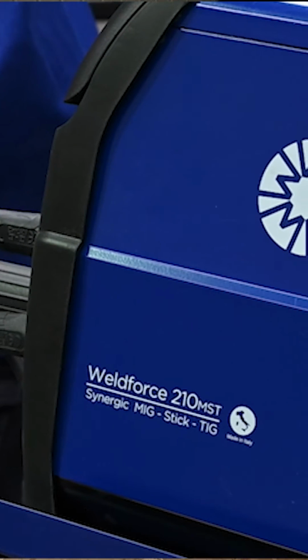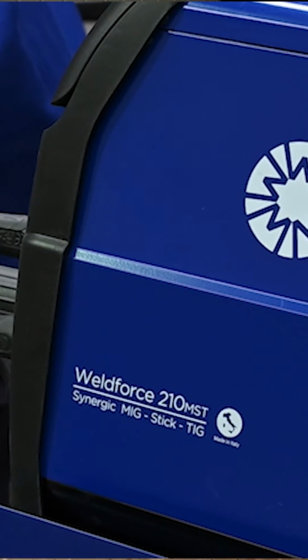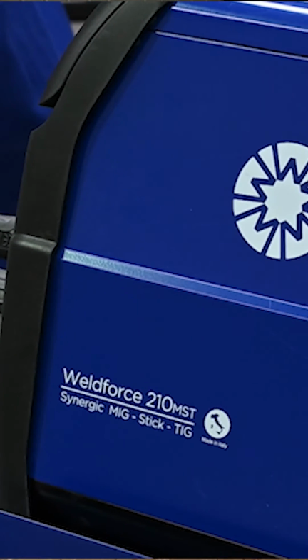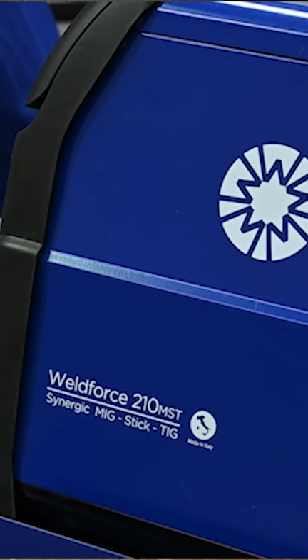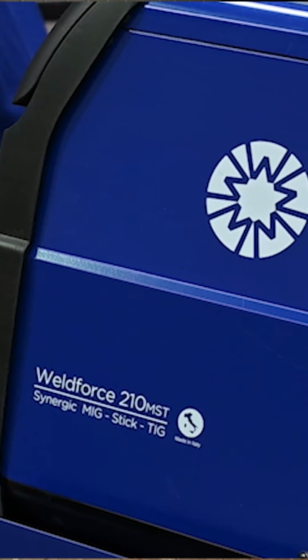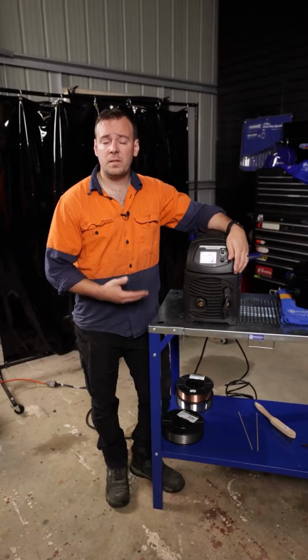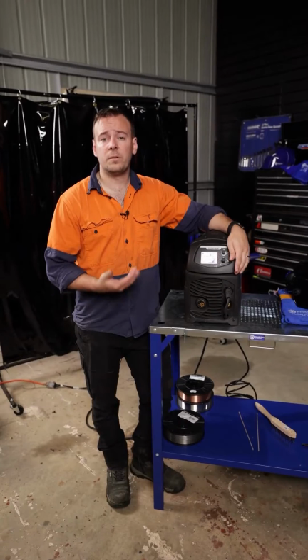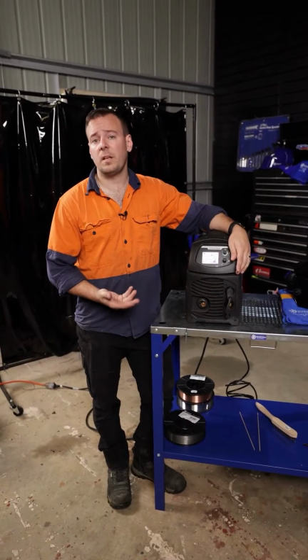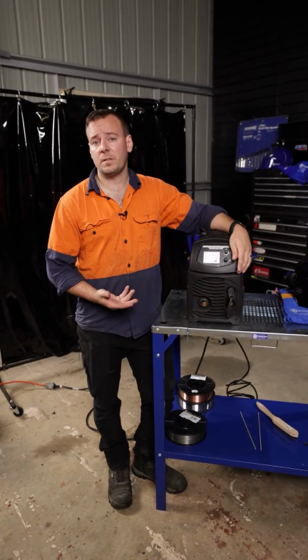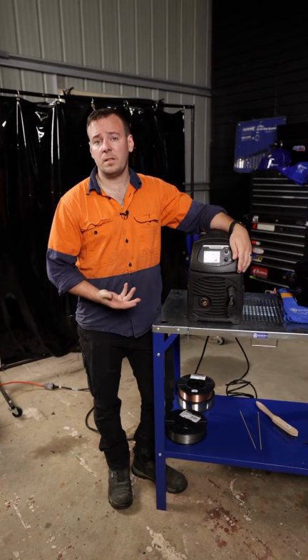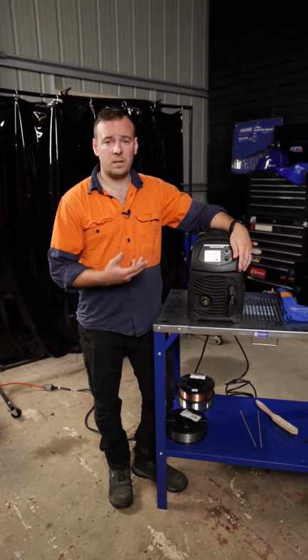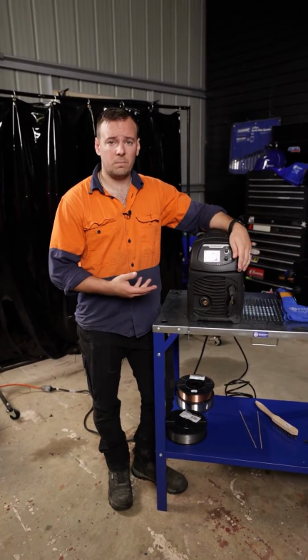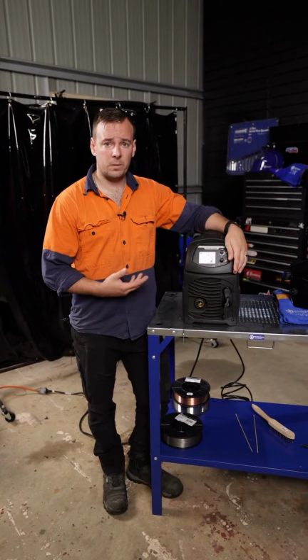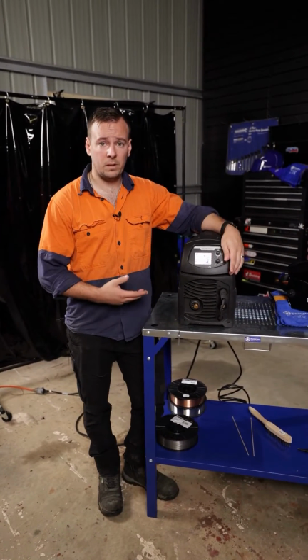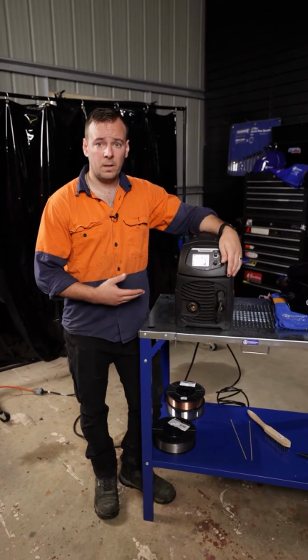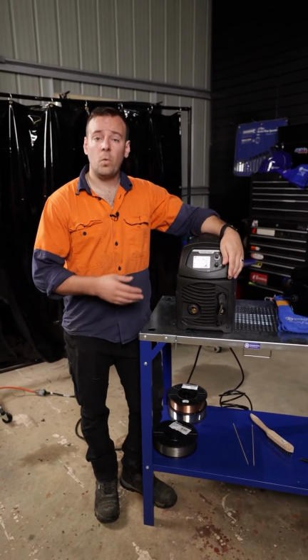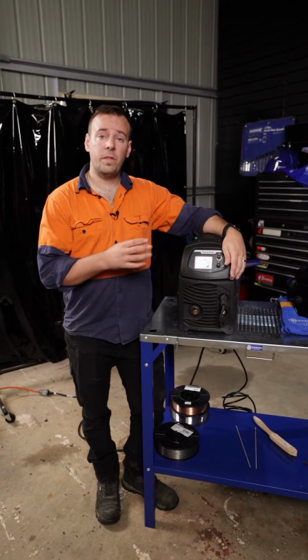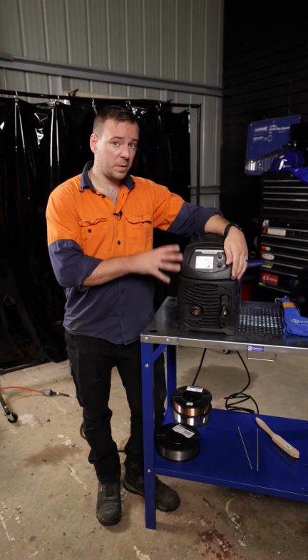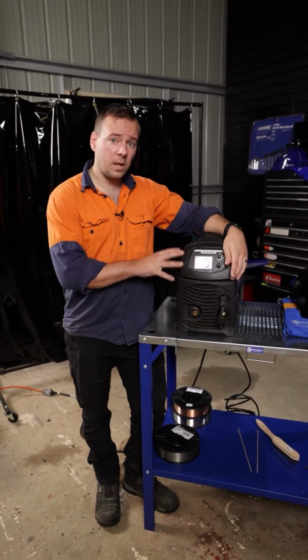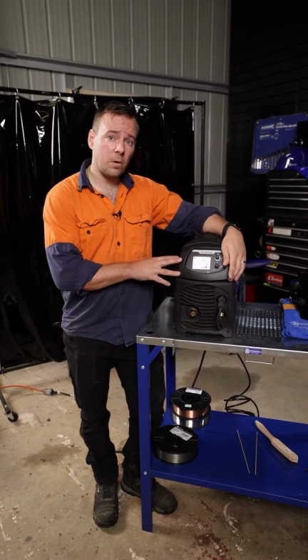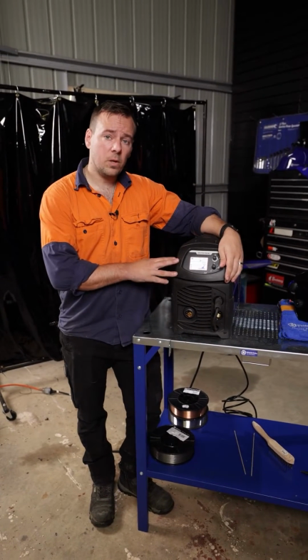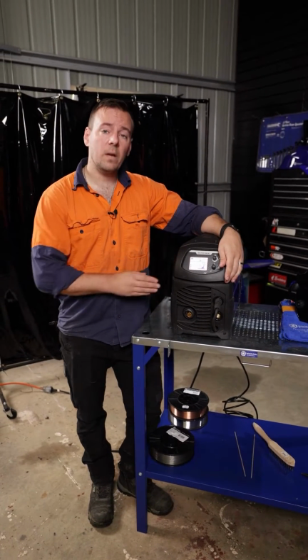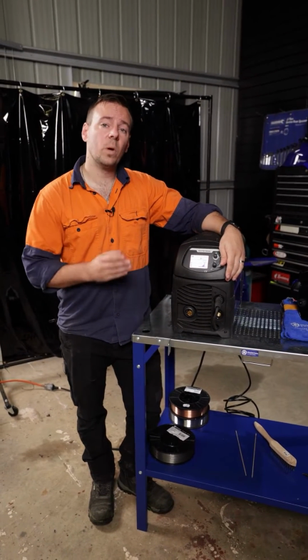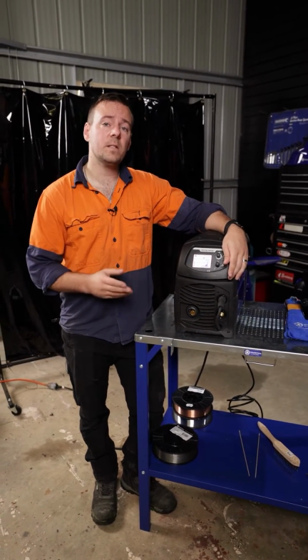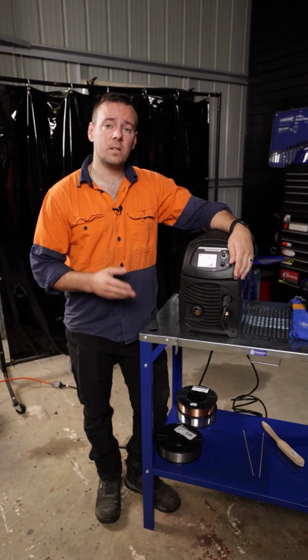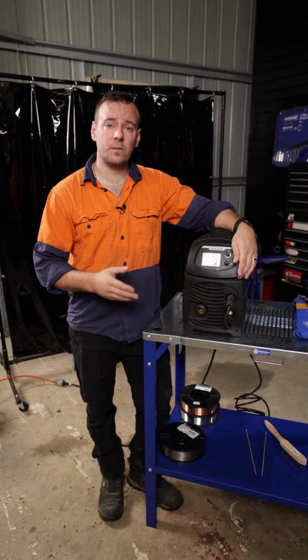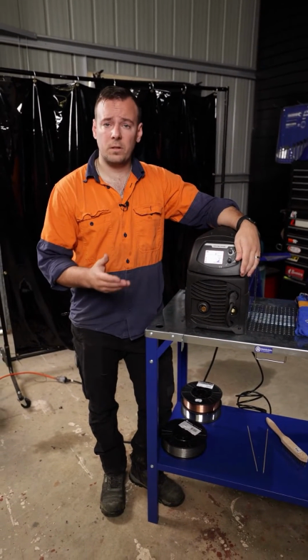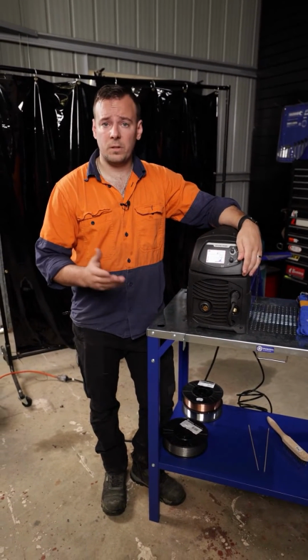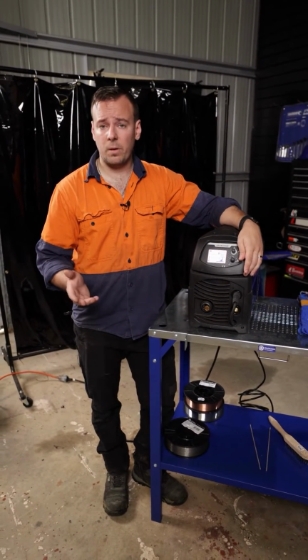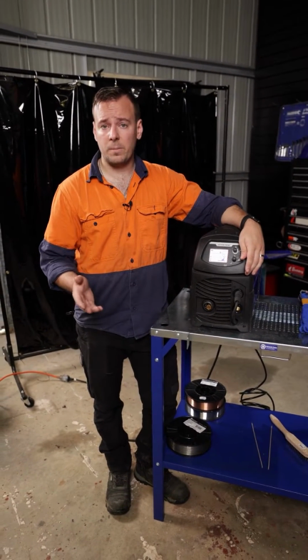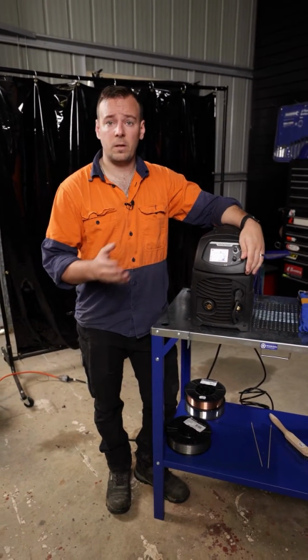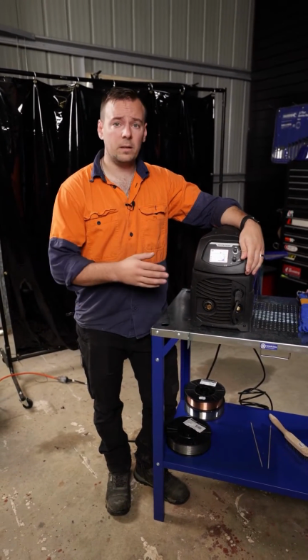This machine we have here is our 210 MST Italian-made machine. With this particular model, we have 26 different Synergic programs loaded in.